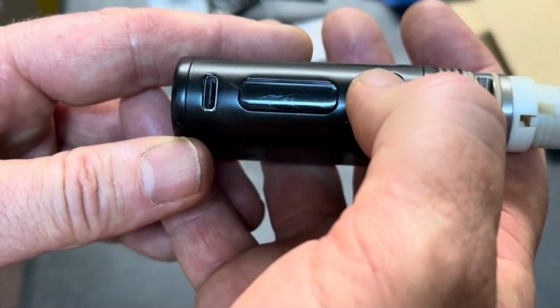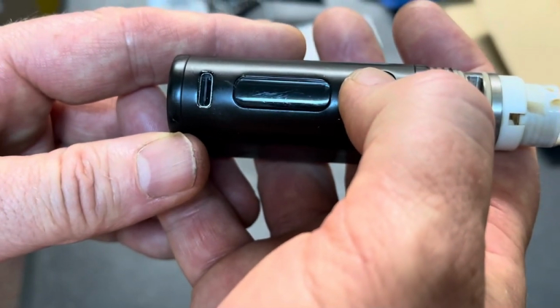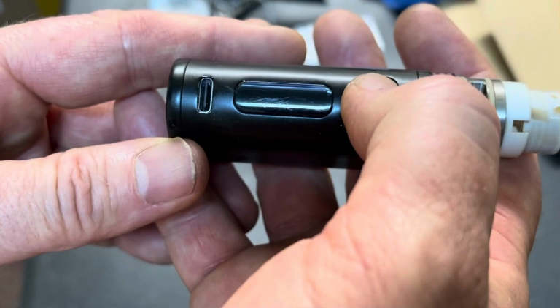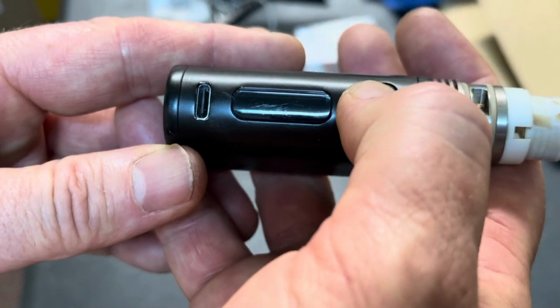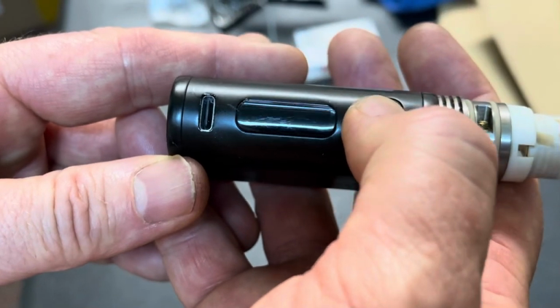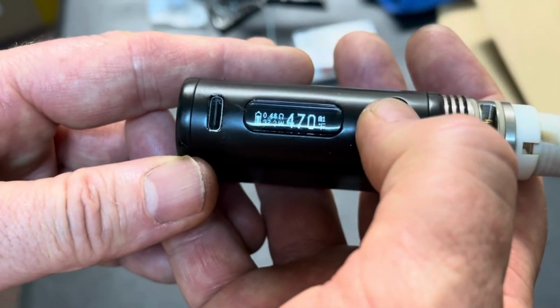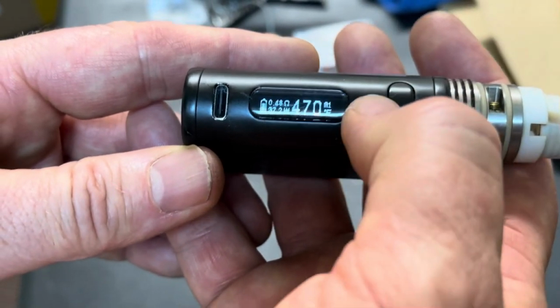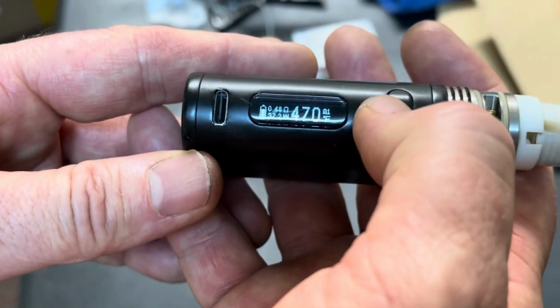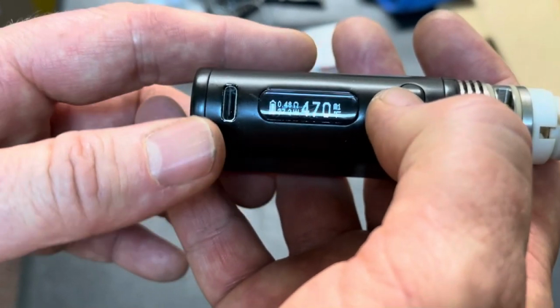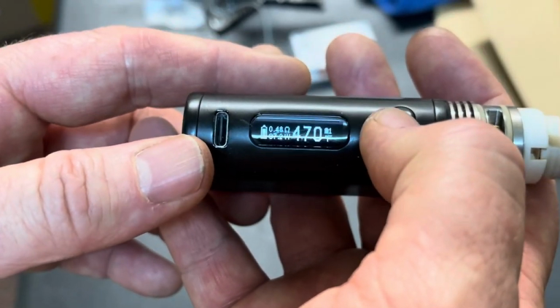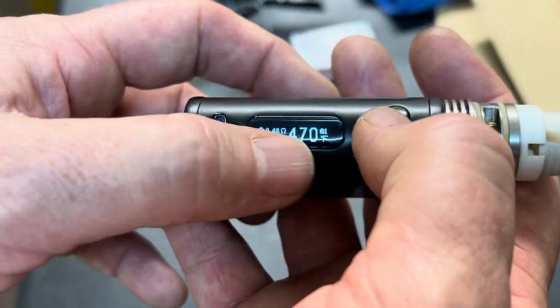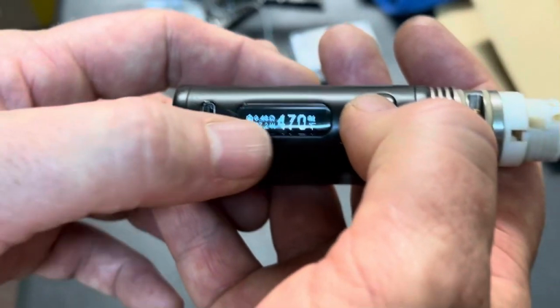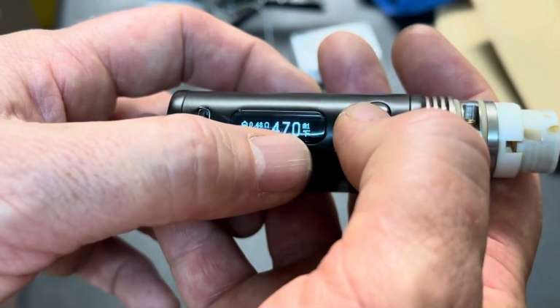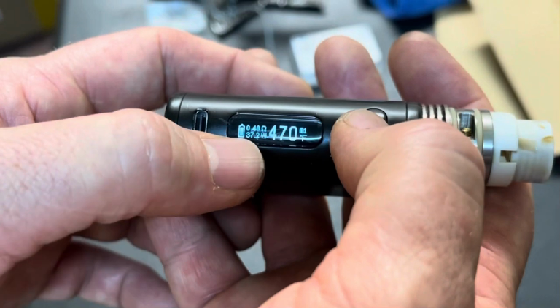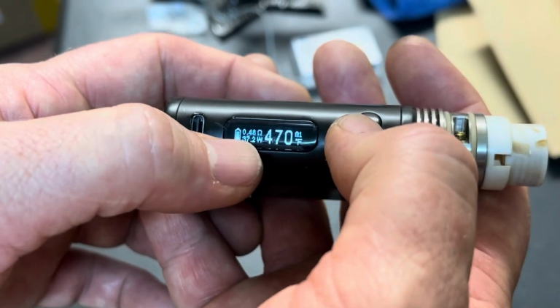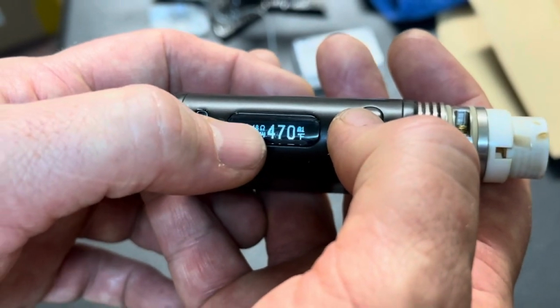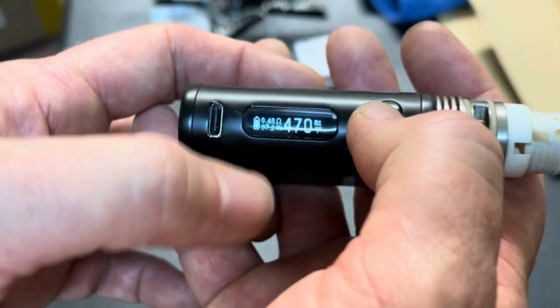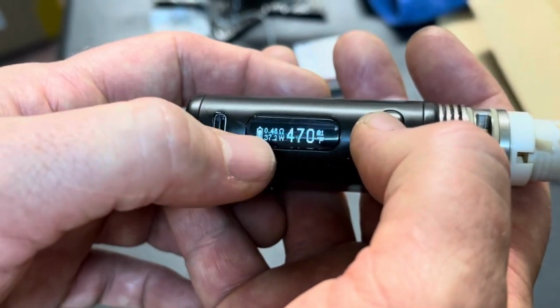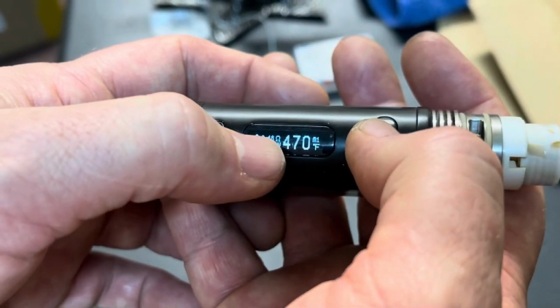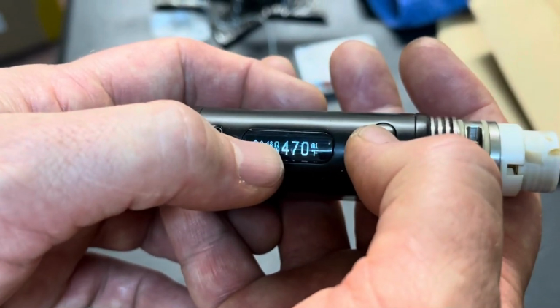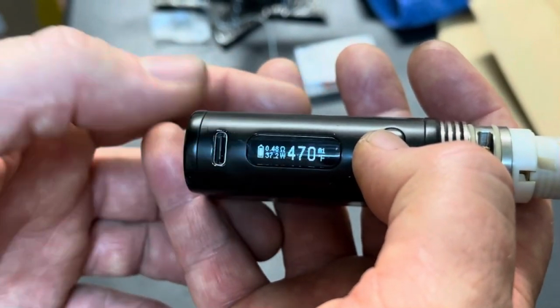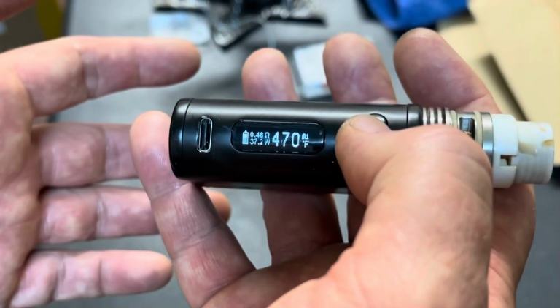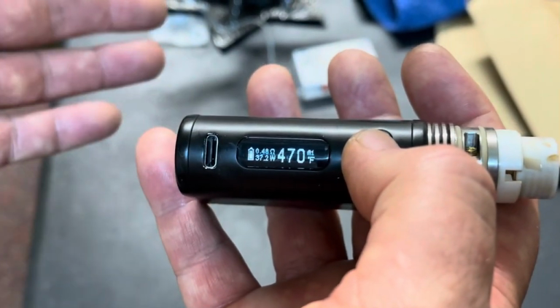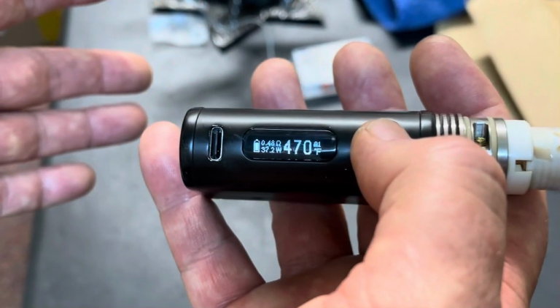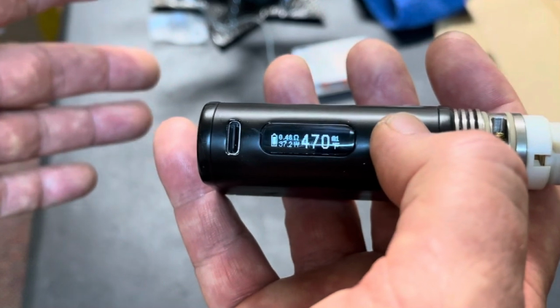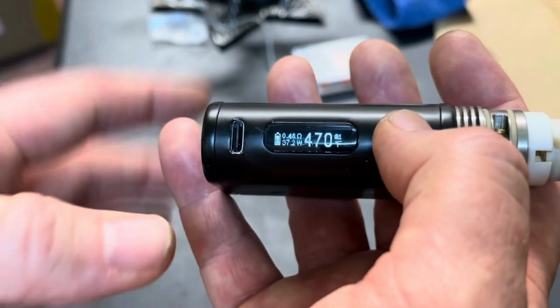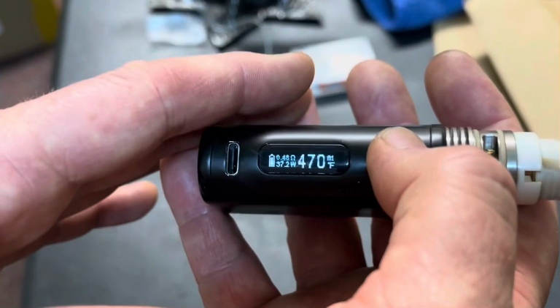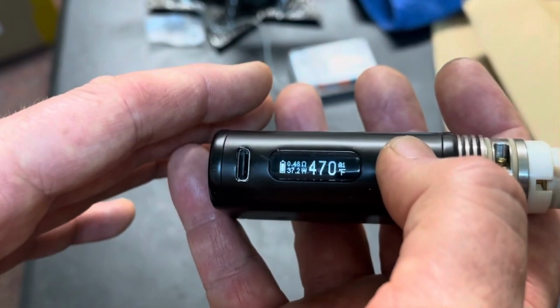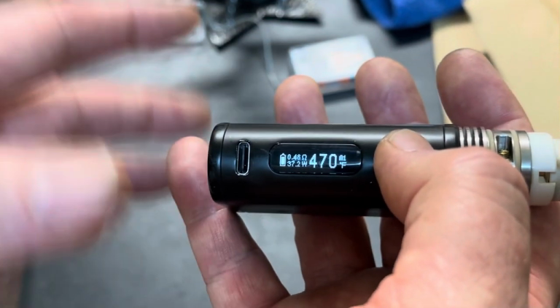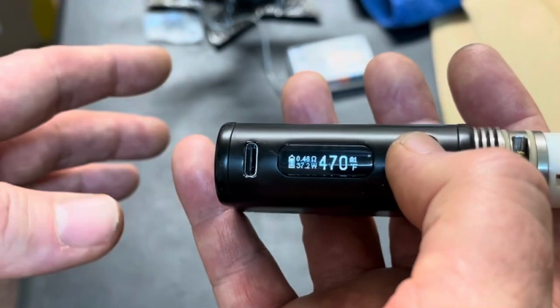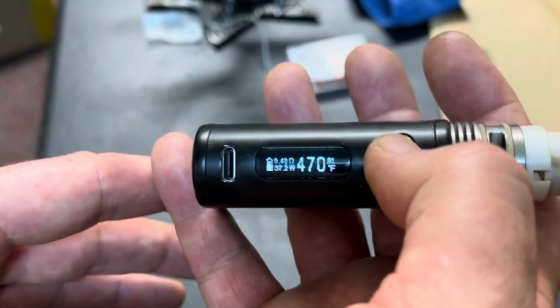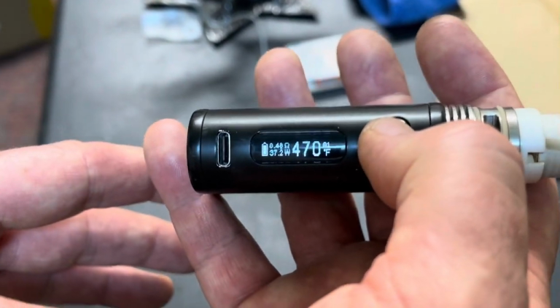Go ahead and turn it back on: 1, 2, 3, 4, 5. And then you're ready to go. Make sure you're in M1 mode, 37 watts, and you have a nice low ohm reading in the 0.4s. If it's like 0.5-something and it's still sitting in temp mode, you're good. And that's all.